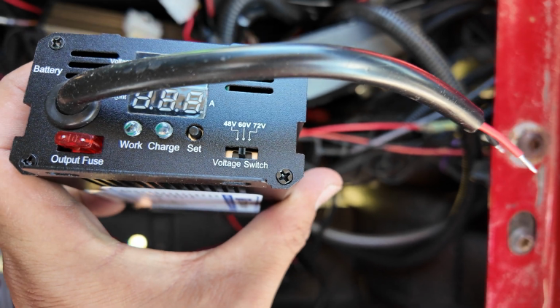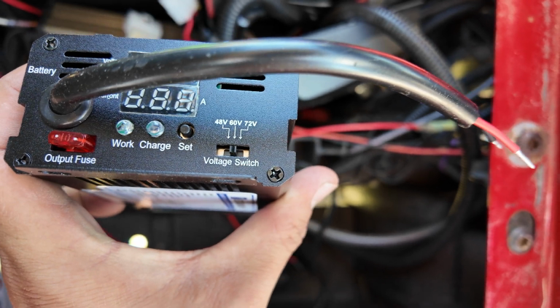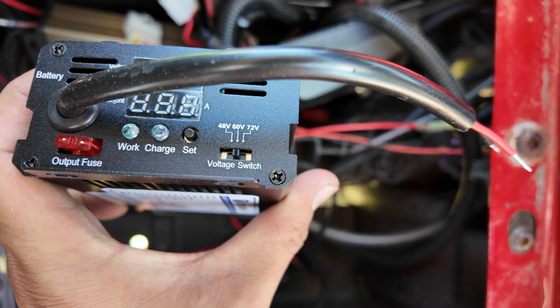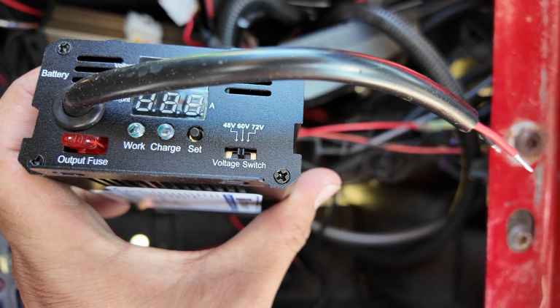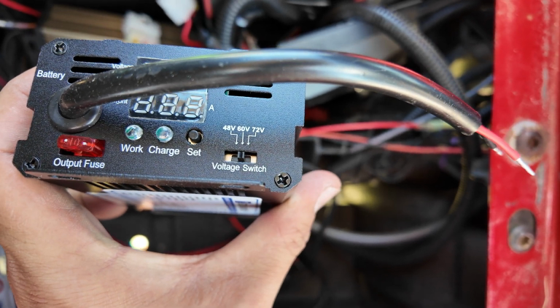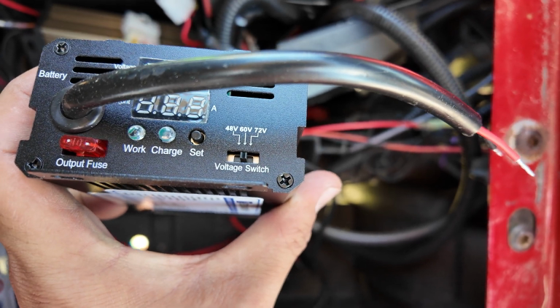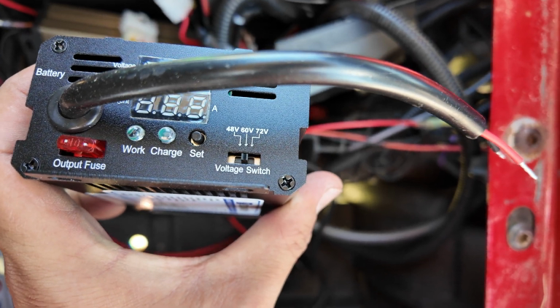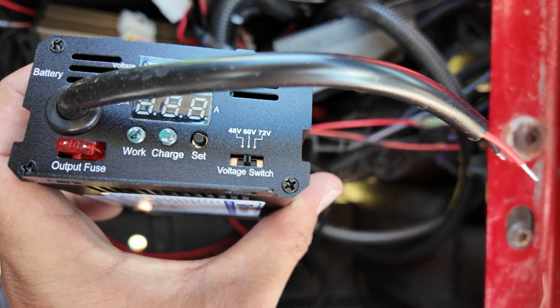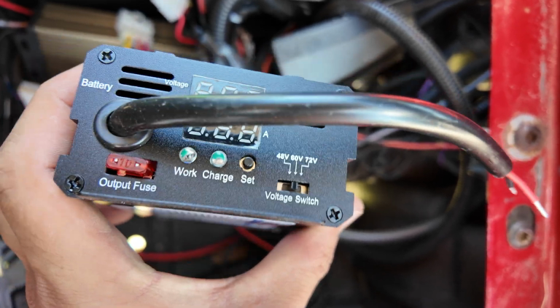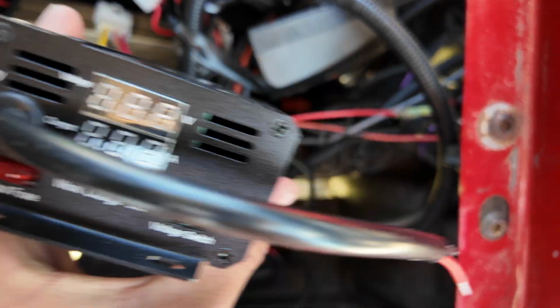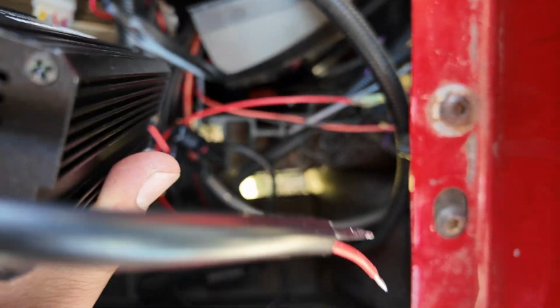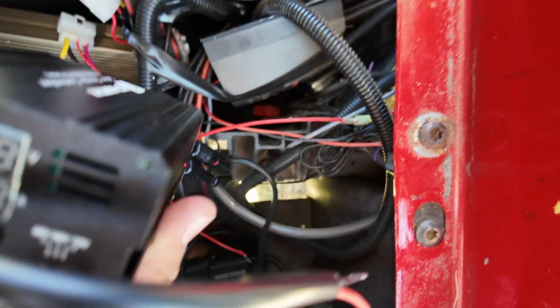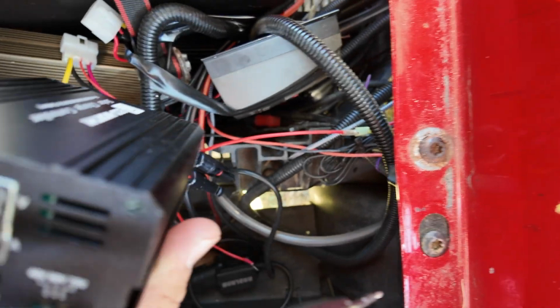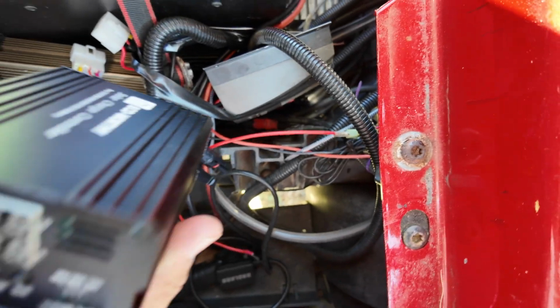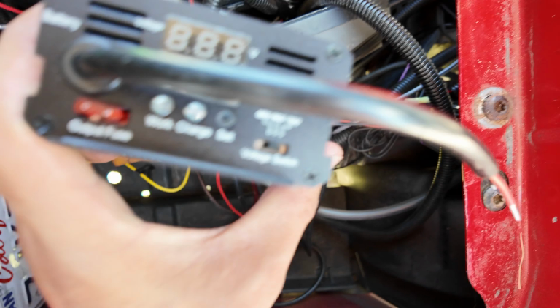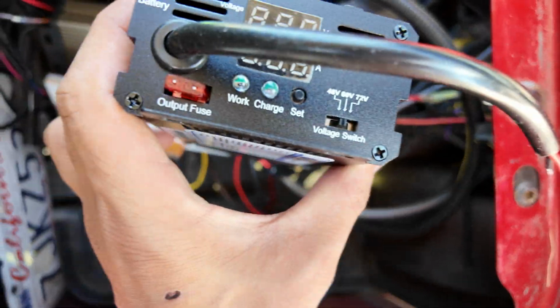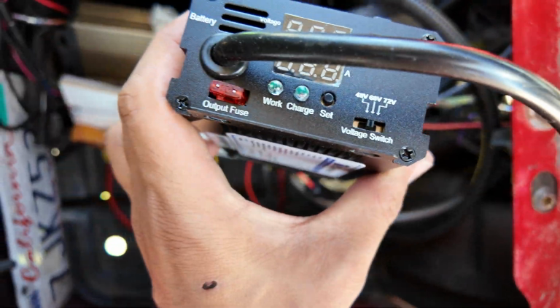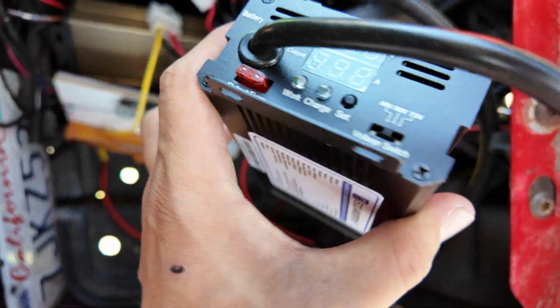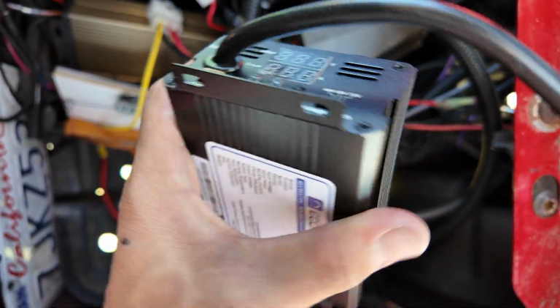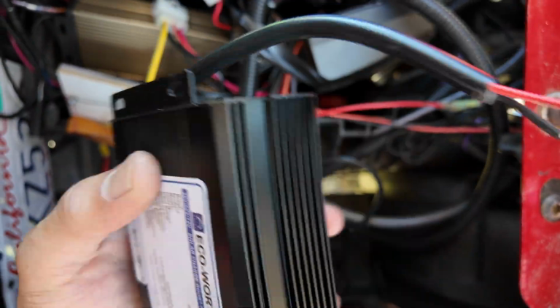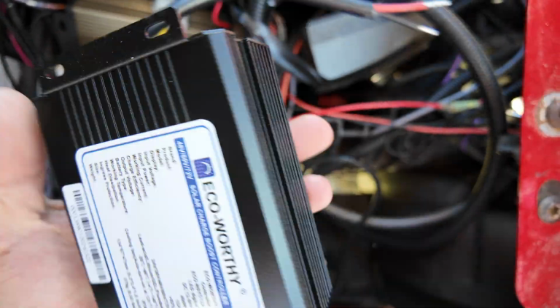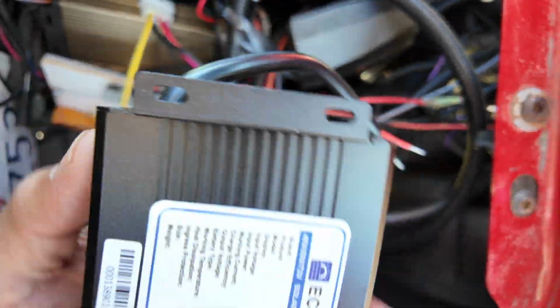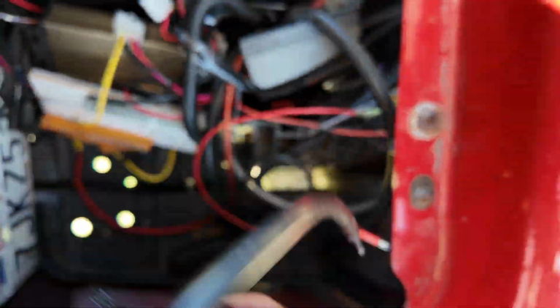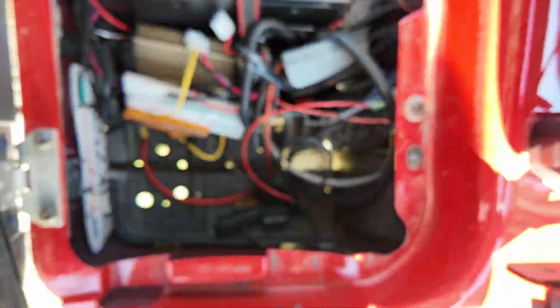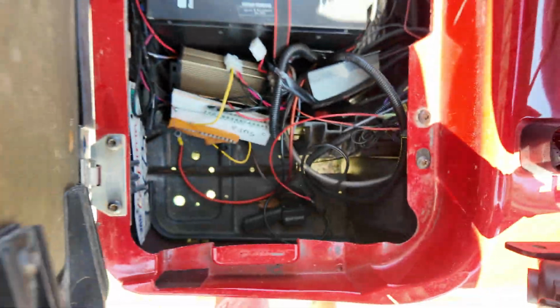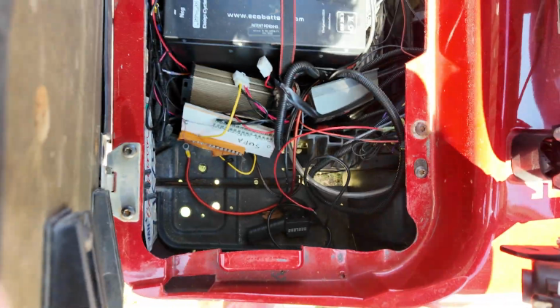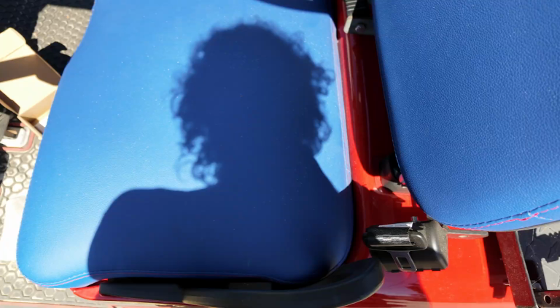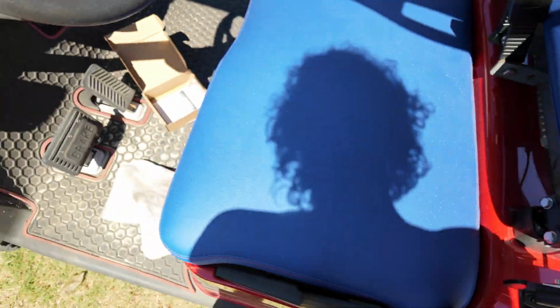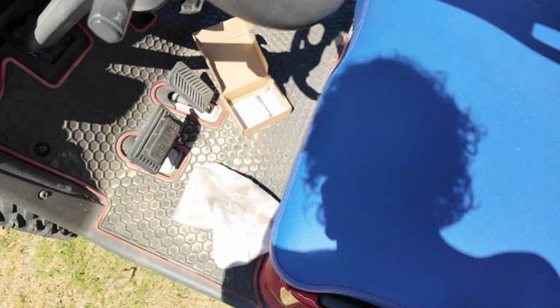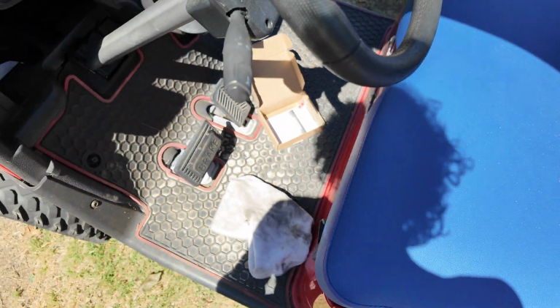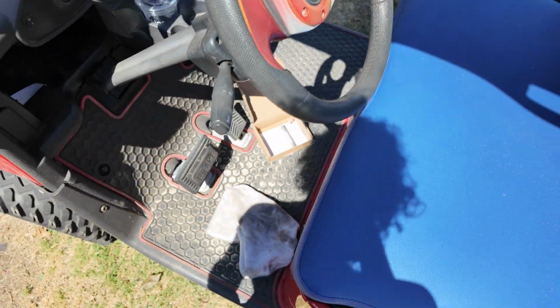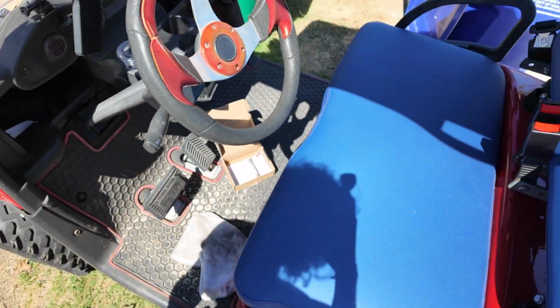It has a little voltage setting so you can set it to 48, 60, or 72 volts, and then there are little settings to tell you what's going on. And that's literally it - then it just charges.